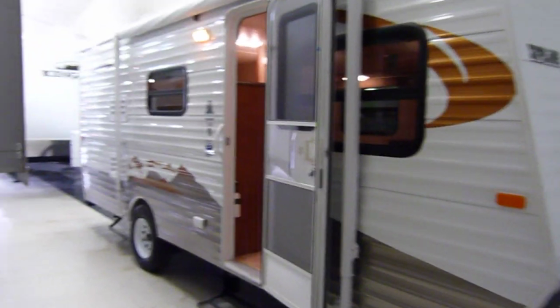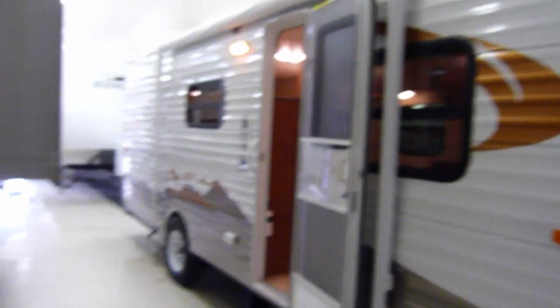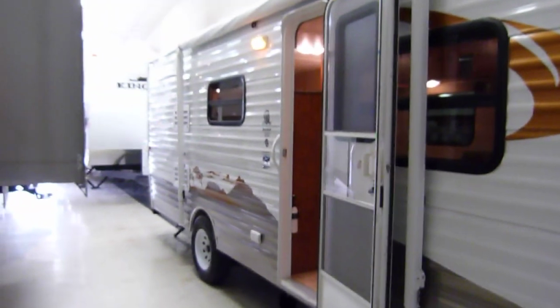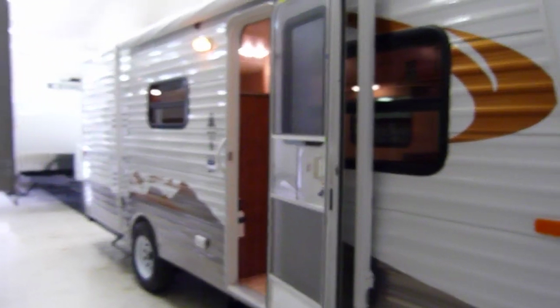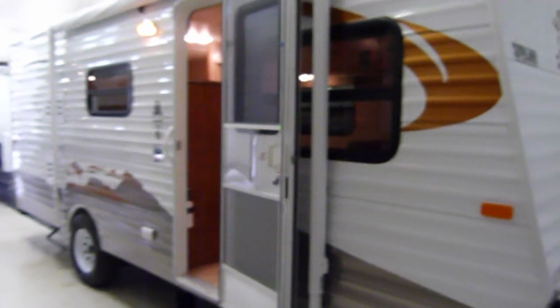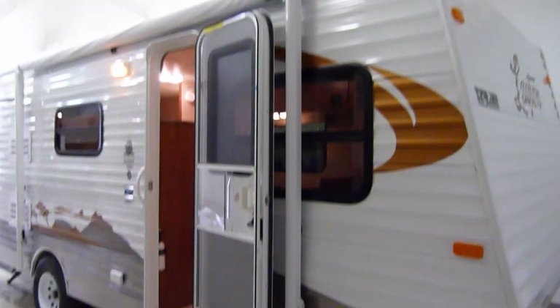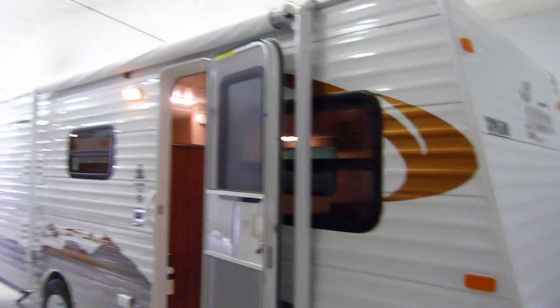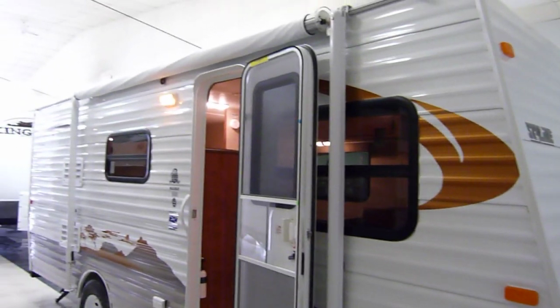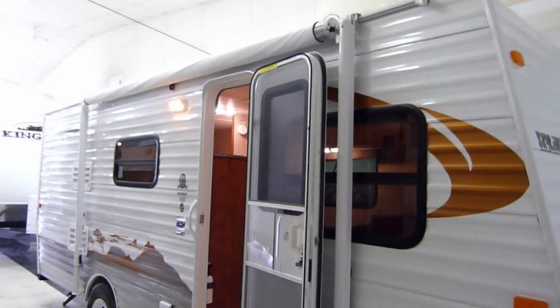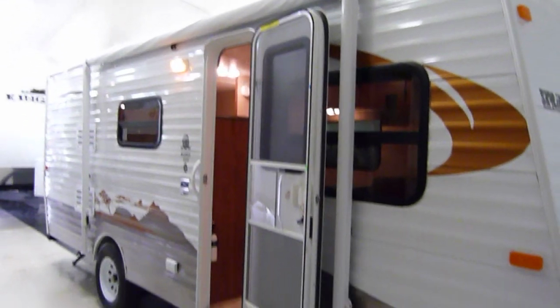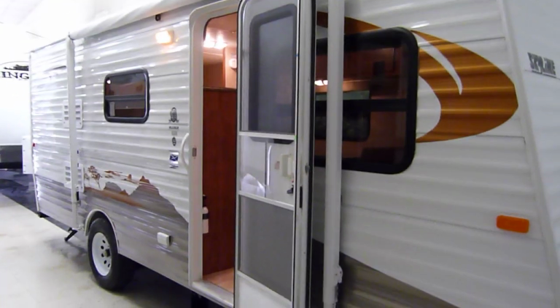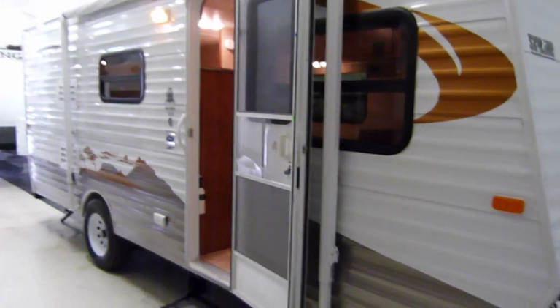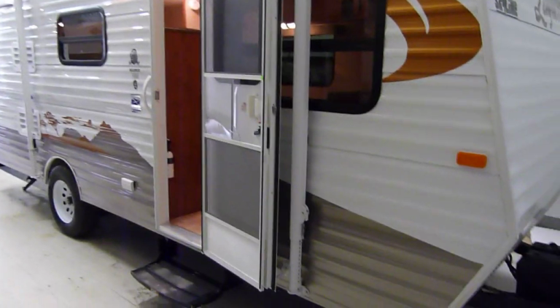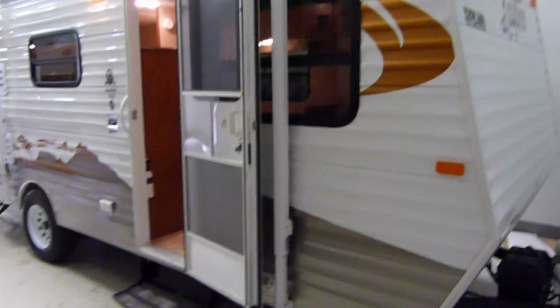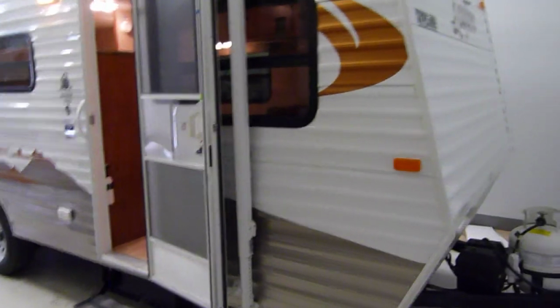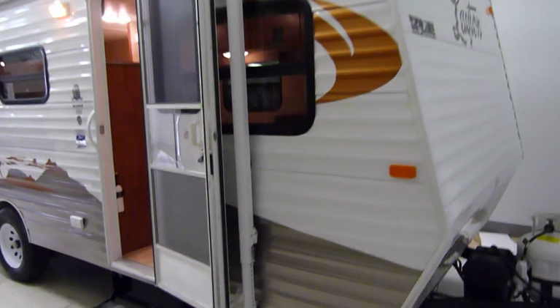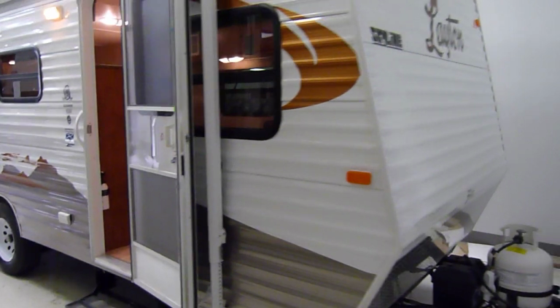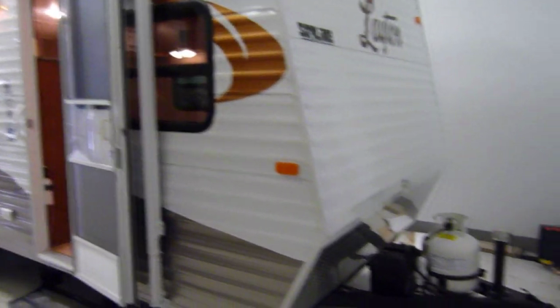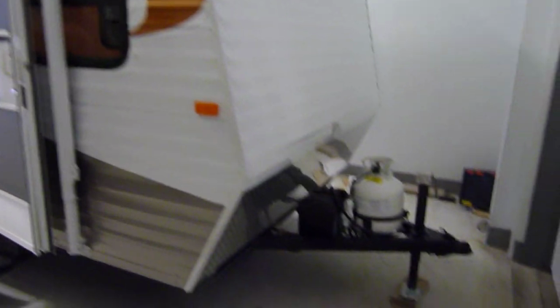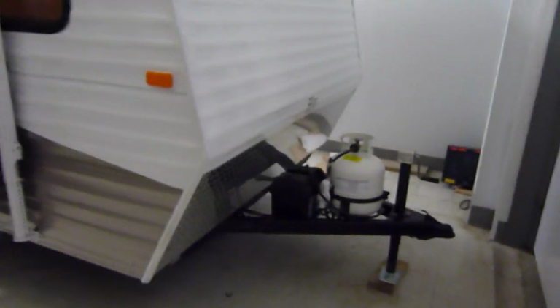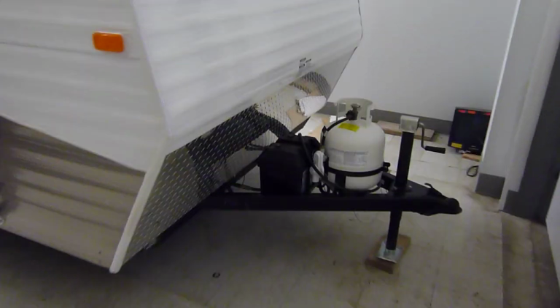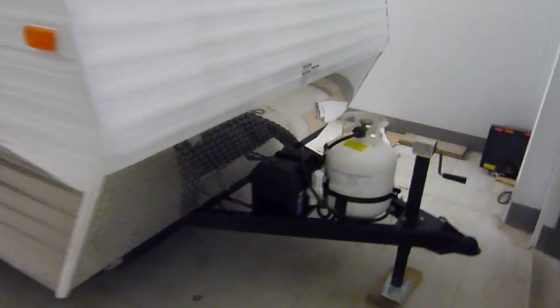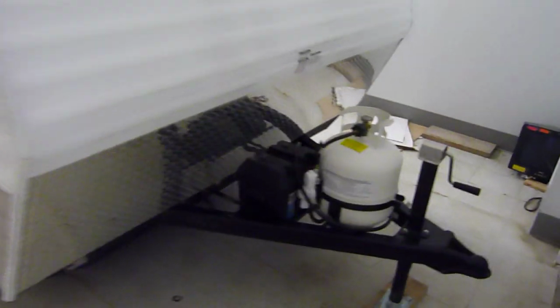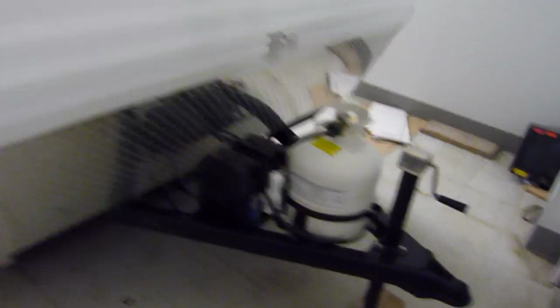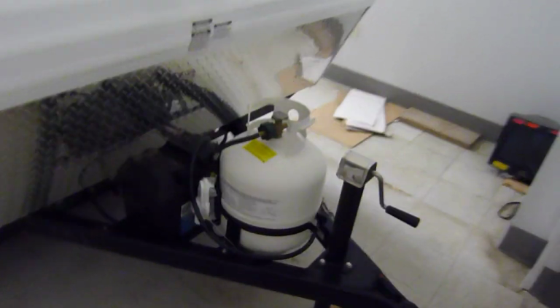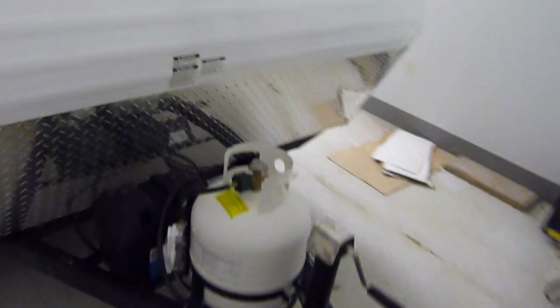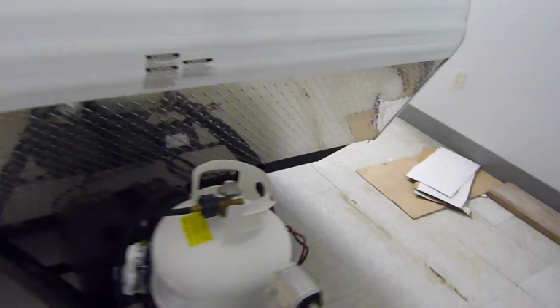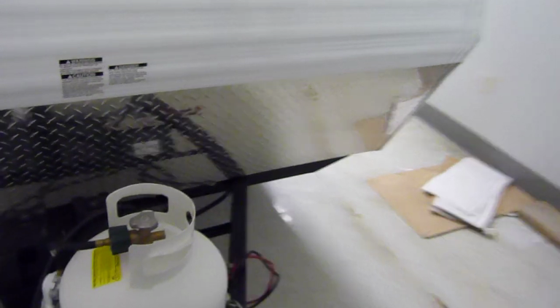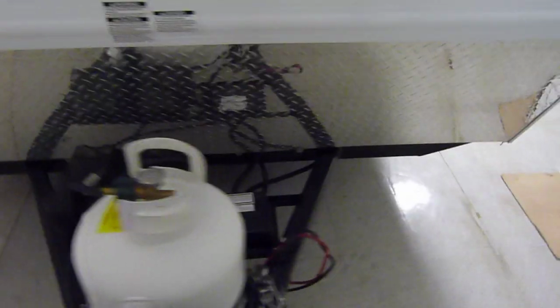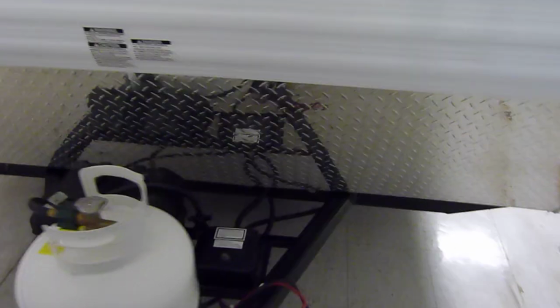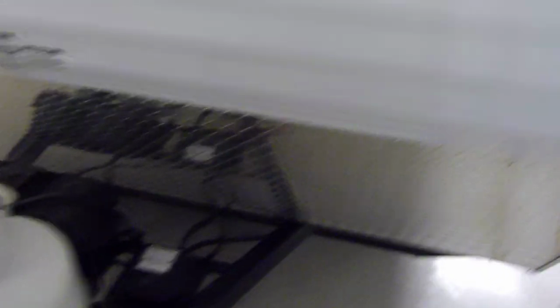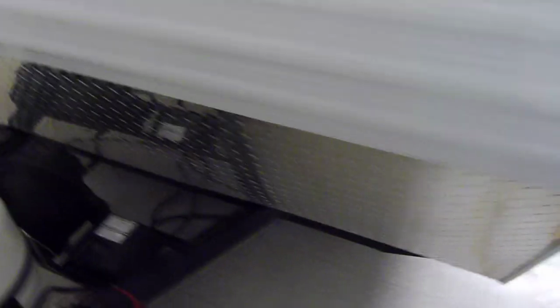We're going to start with the rolled metal exterior on the unit. We have a large A&E awning across the front, a scare light, and one step for easy access to the interior. Moving across to the front, there's a diamond plate rock guard, LP tank, as well as your deep cycle RV battery in the battery box.